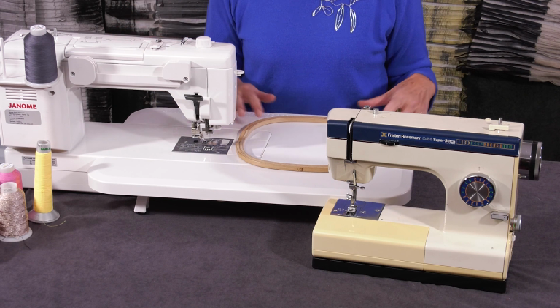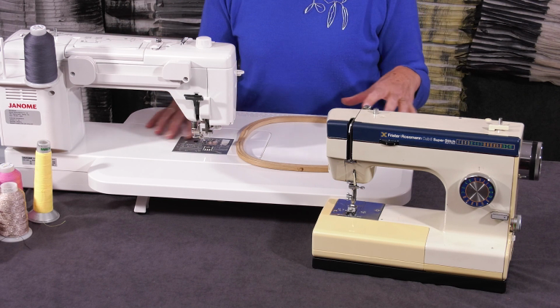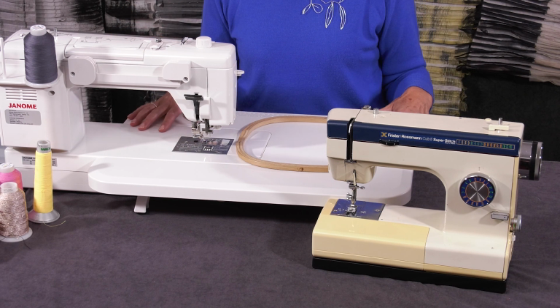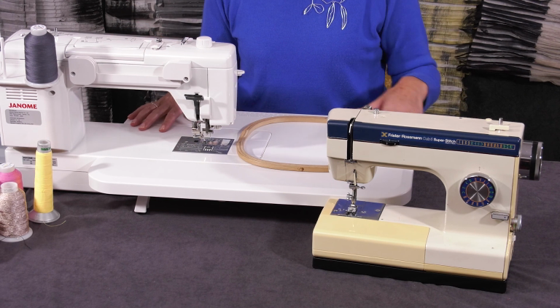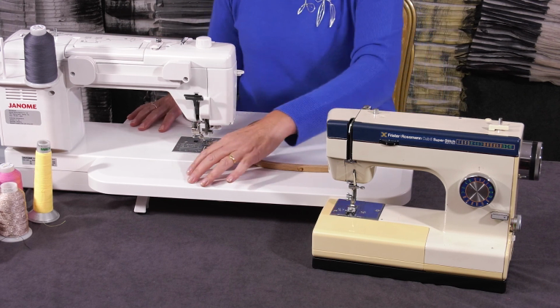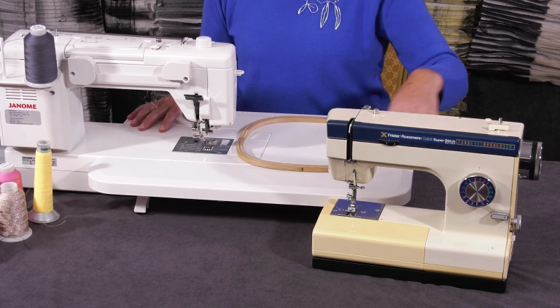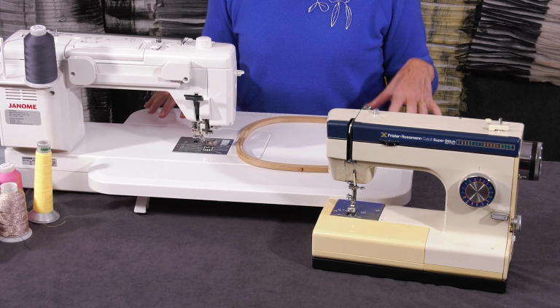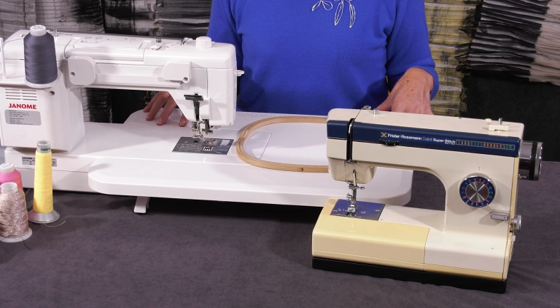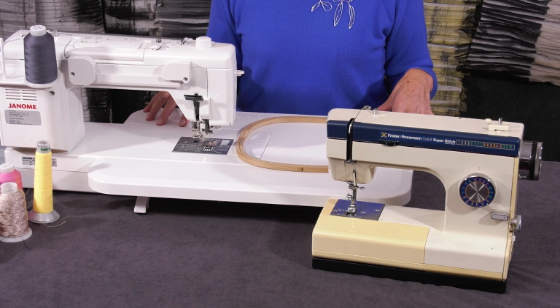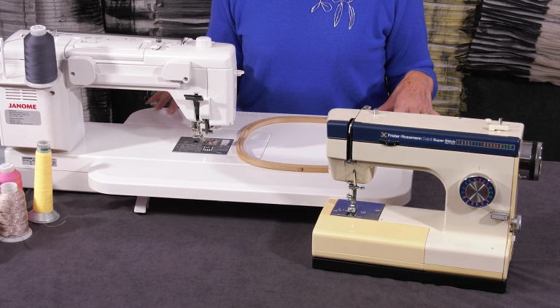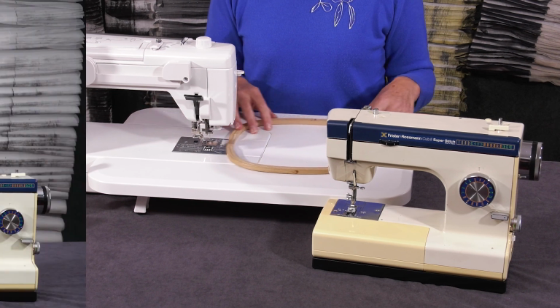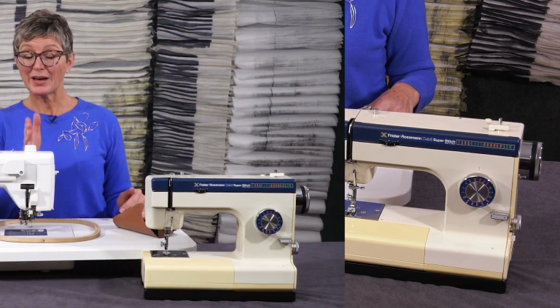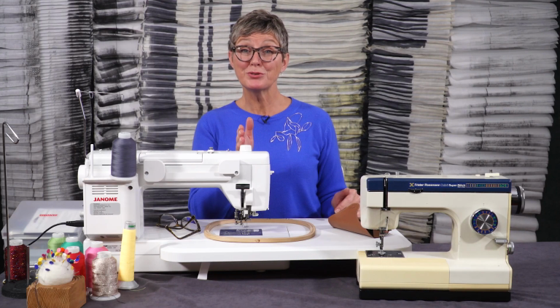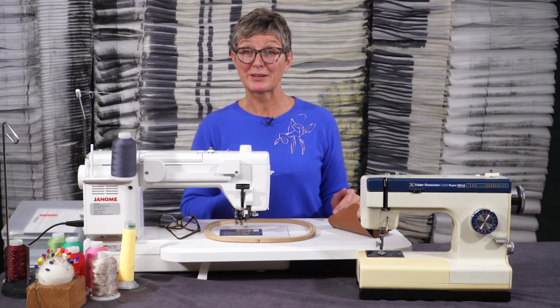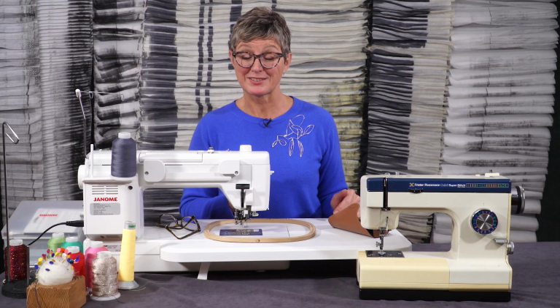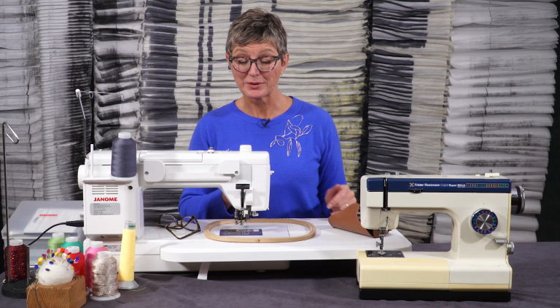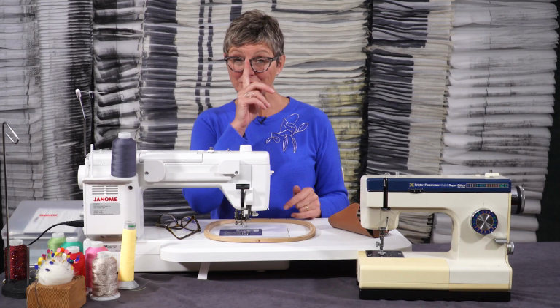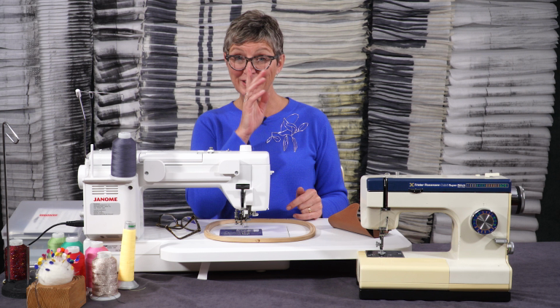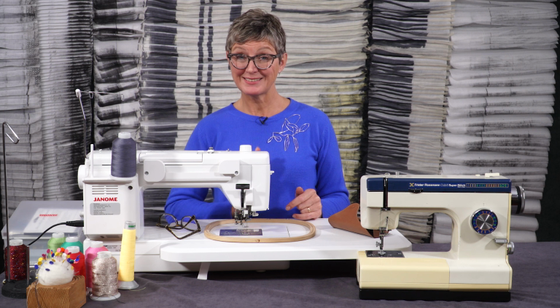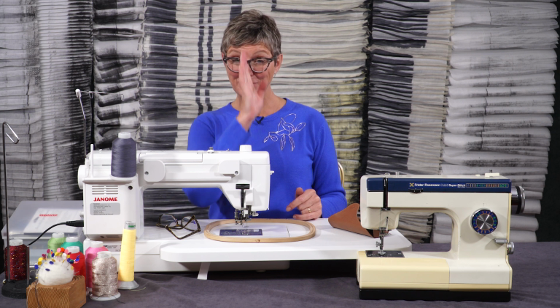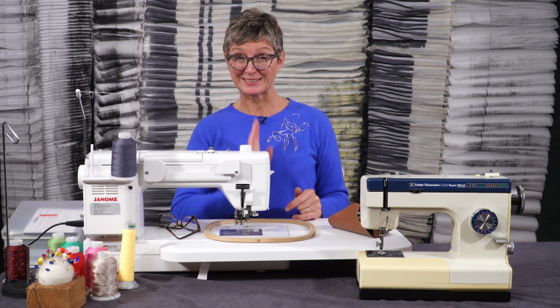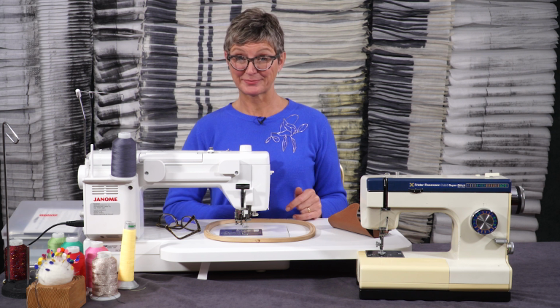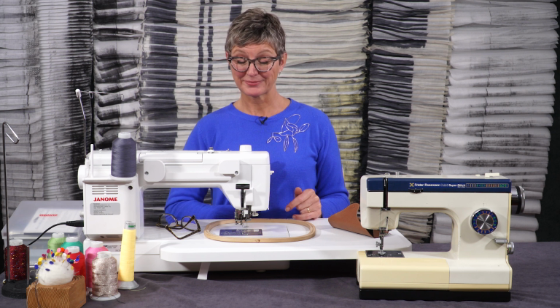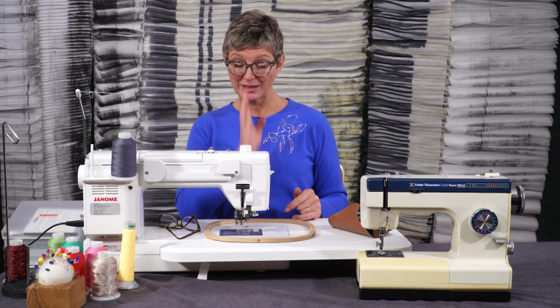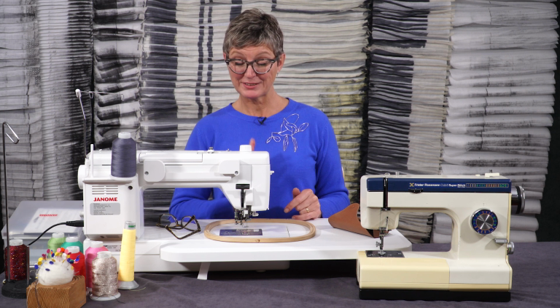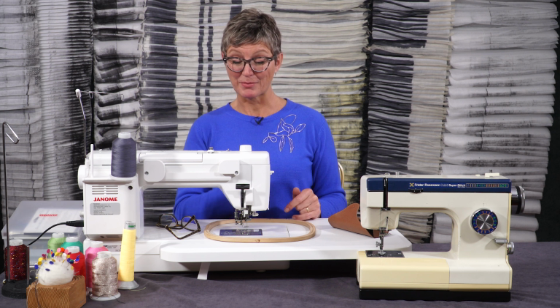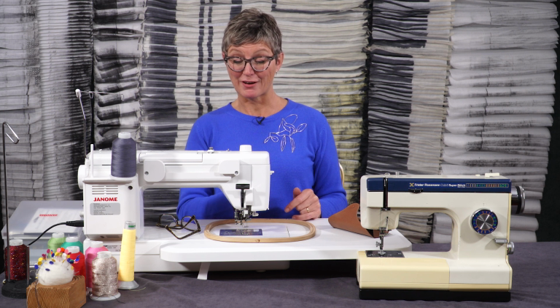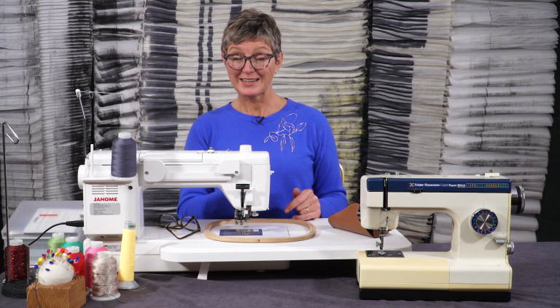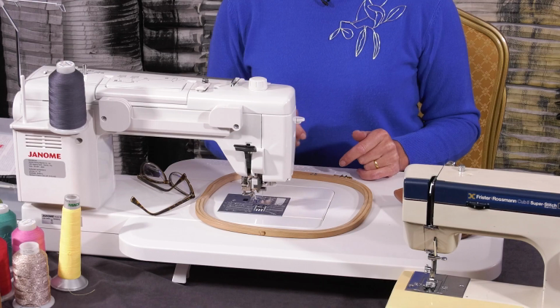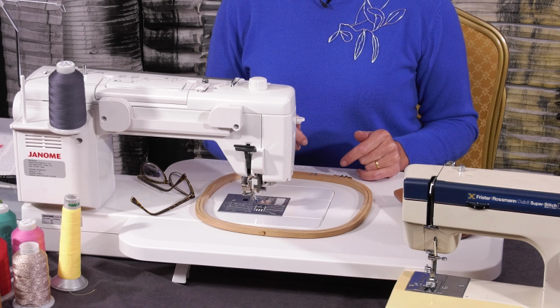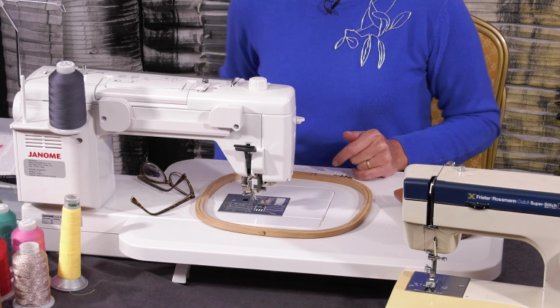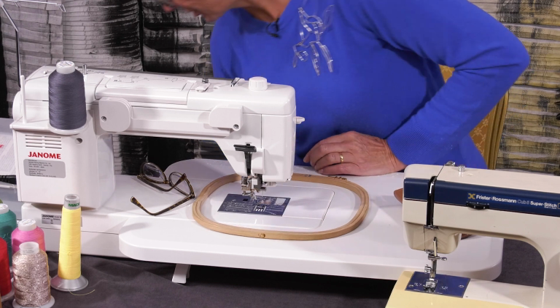You might want to think about whether or not you've got an extension table on it. I would normally, when I start to sew, make sure that my centre points — my nose and my sternum — are in line with the needle of the machine.